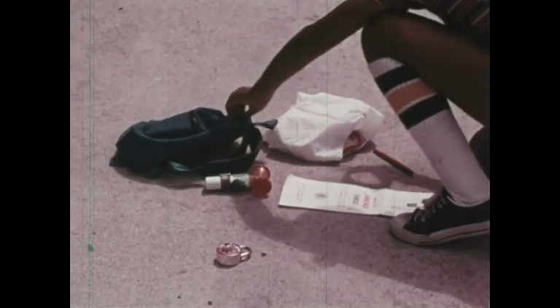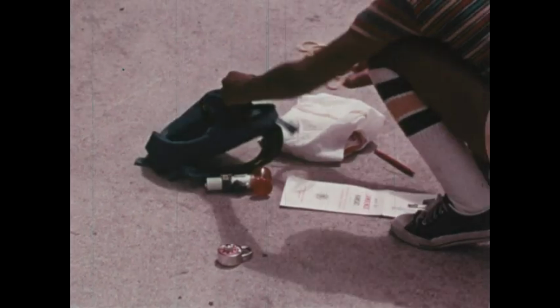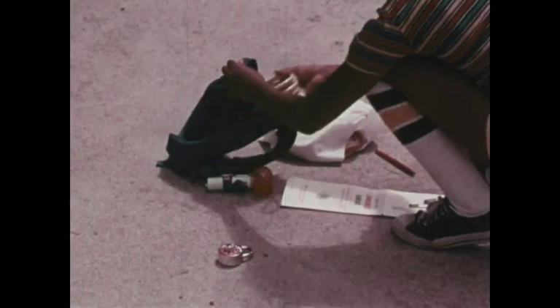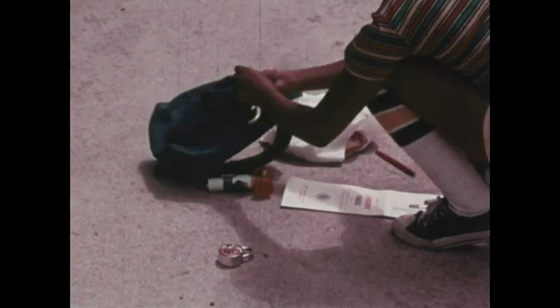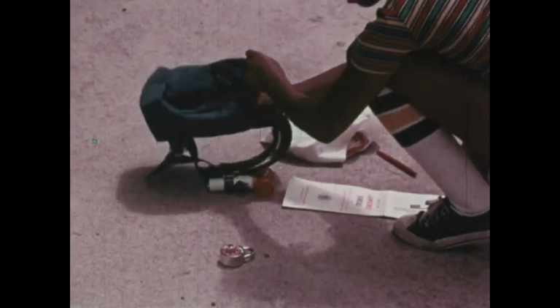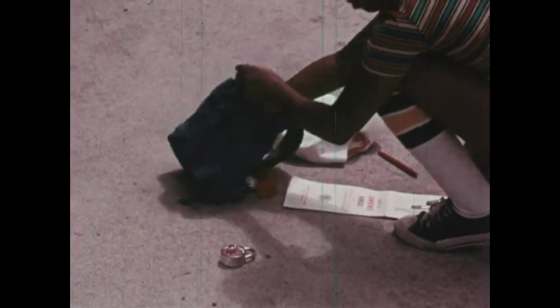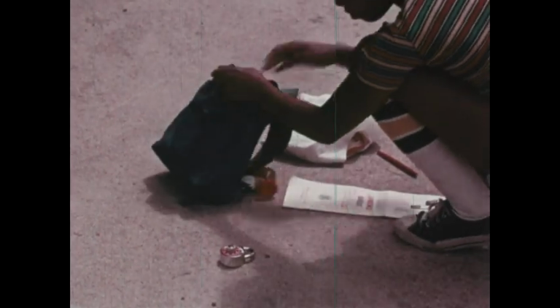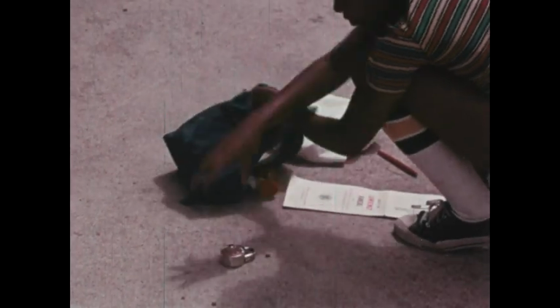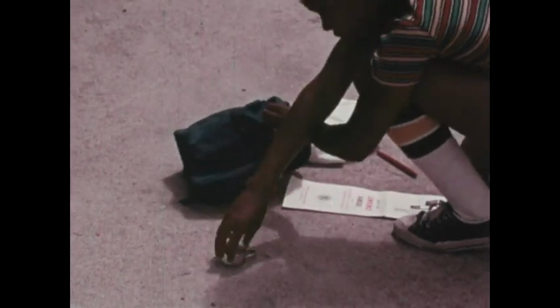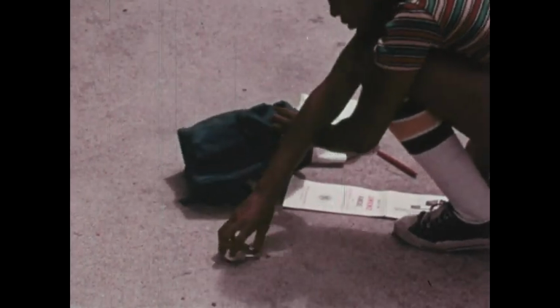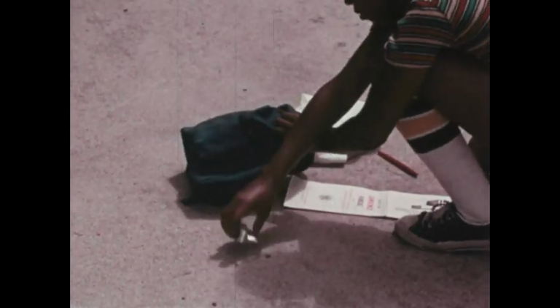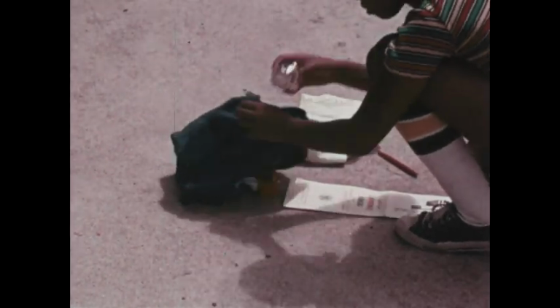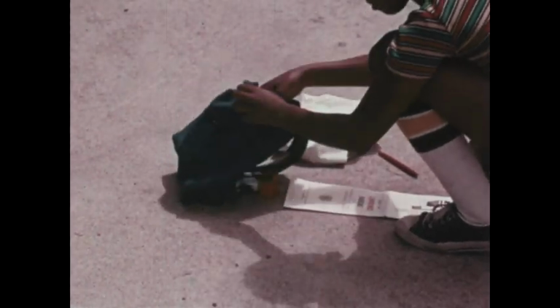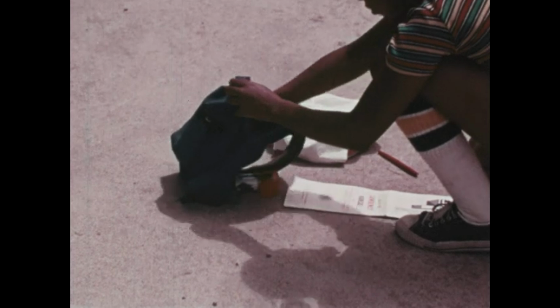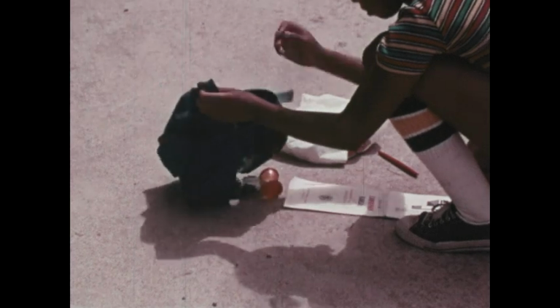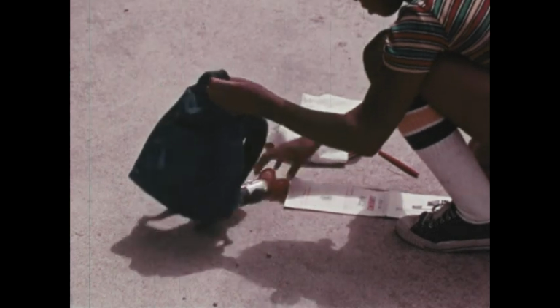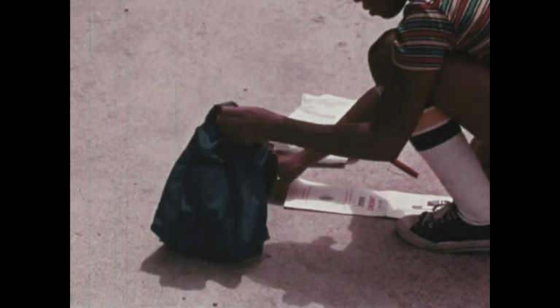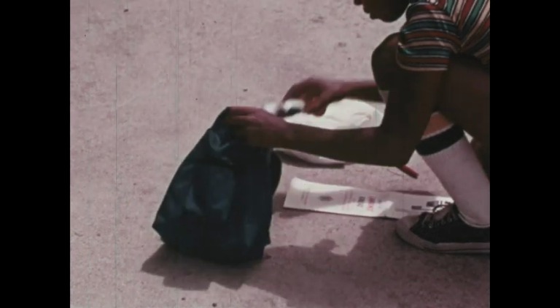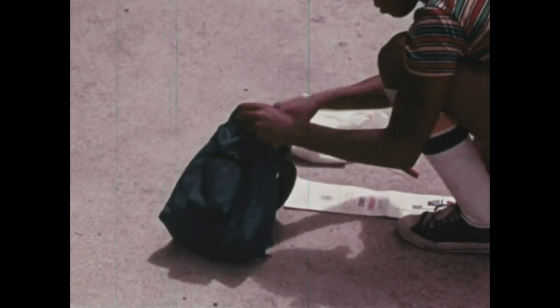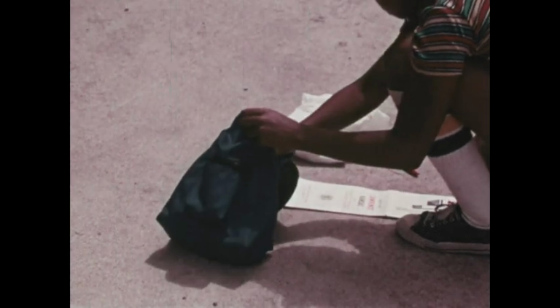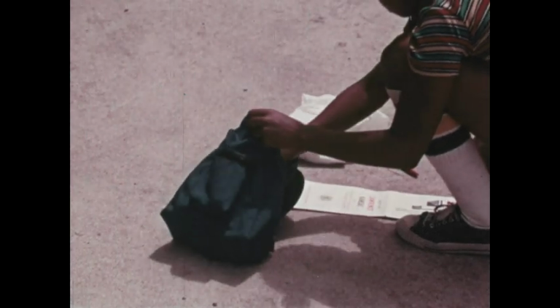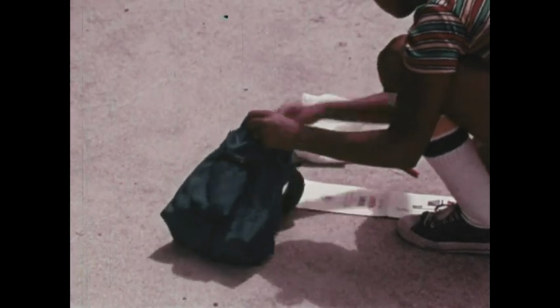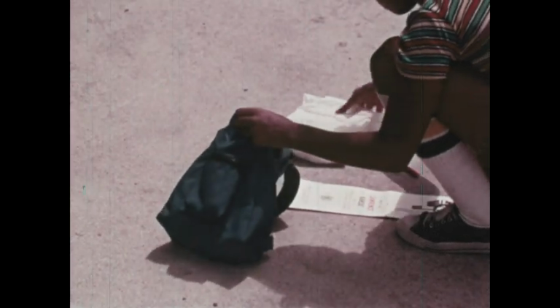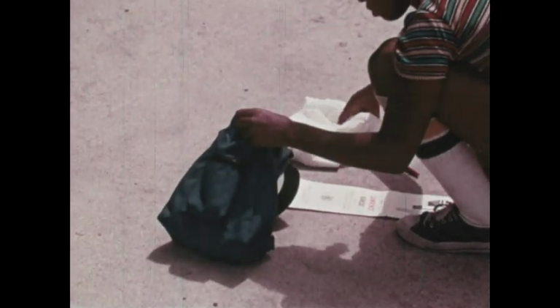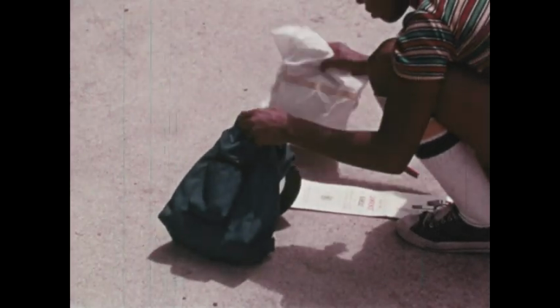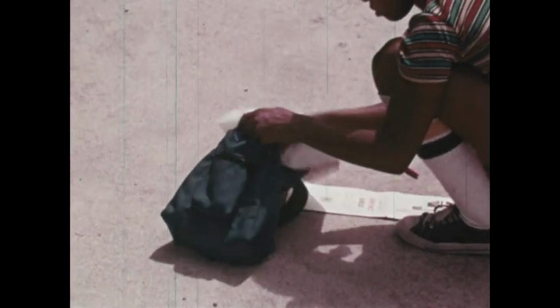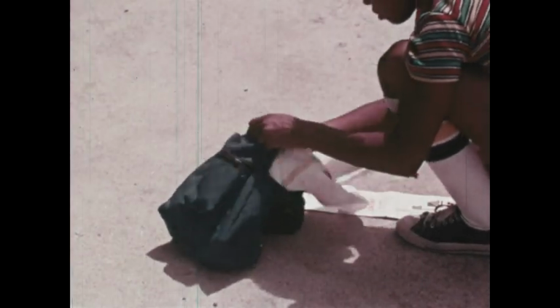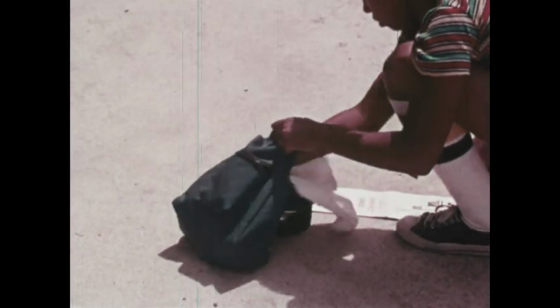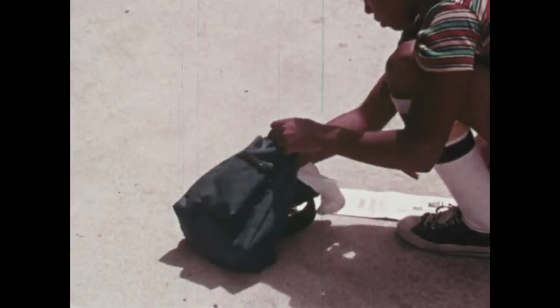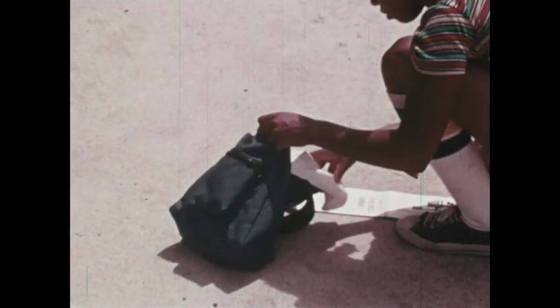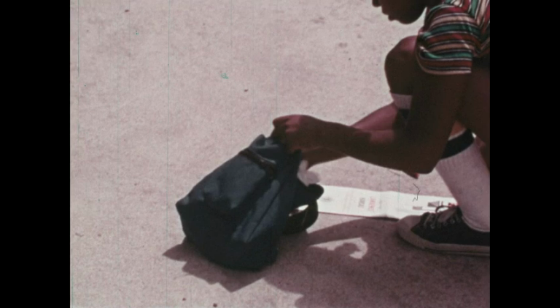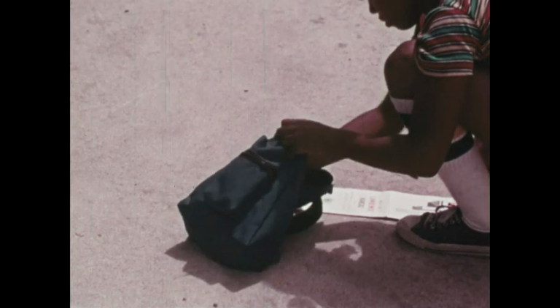If you need to carry anything on a bike trip, such as a waterproof jacket in case of rain, be sure to put it in a small backpack that will not interfere with your bicycle driving.